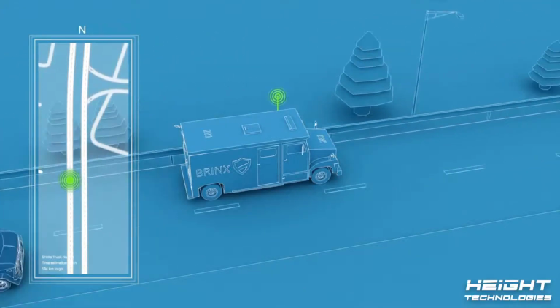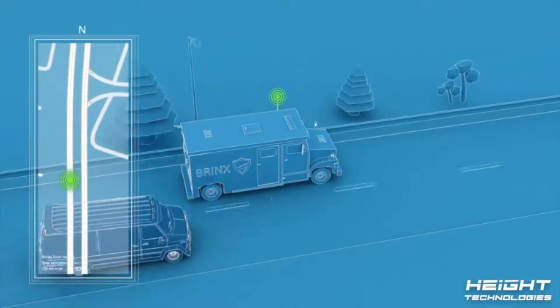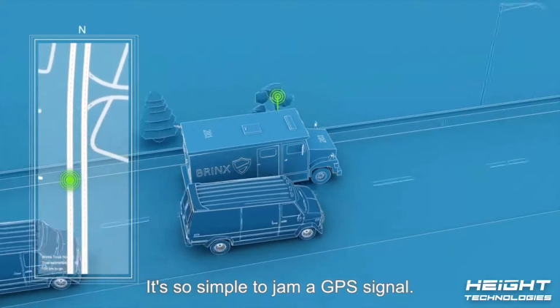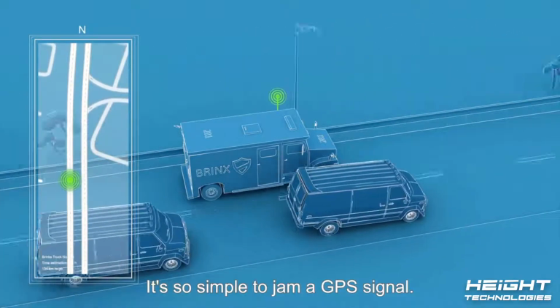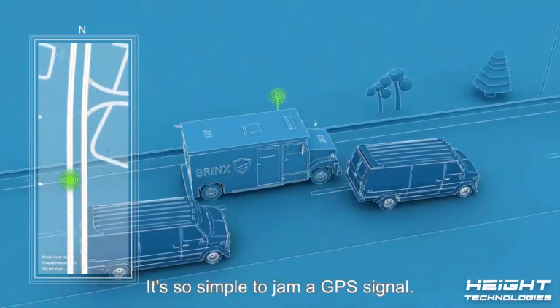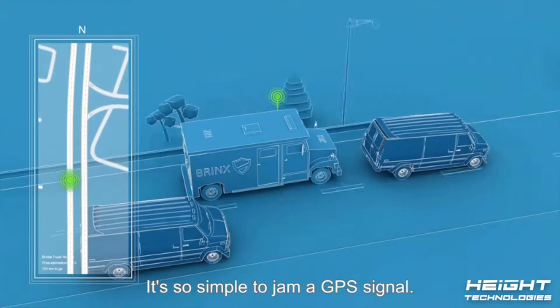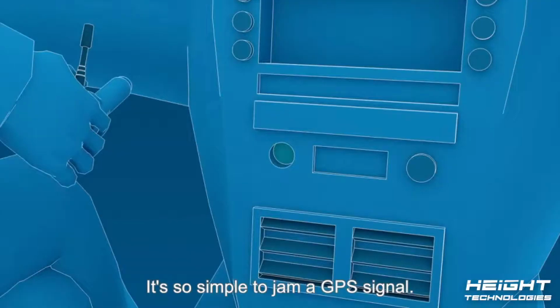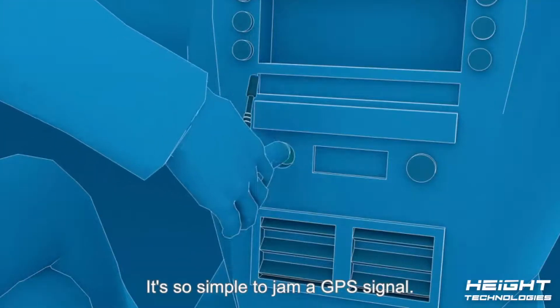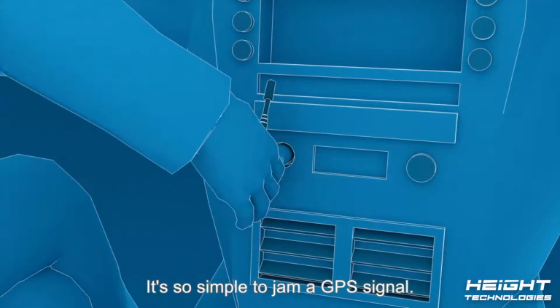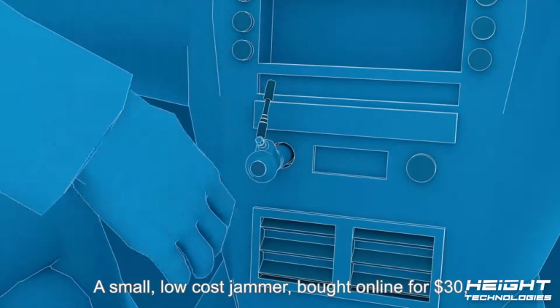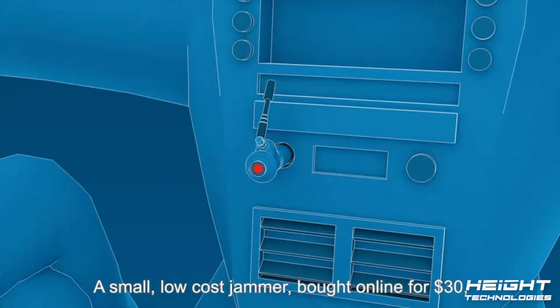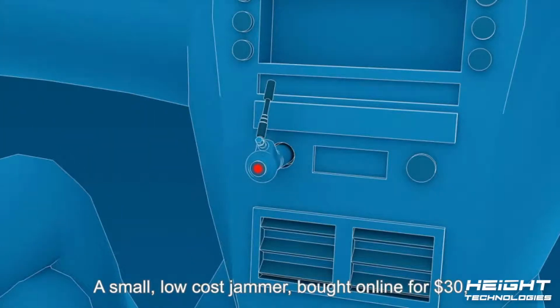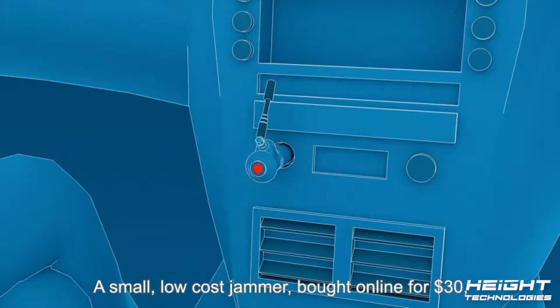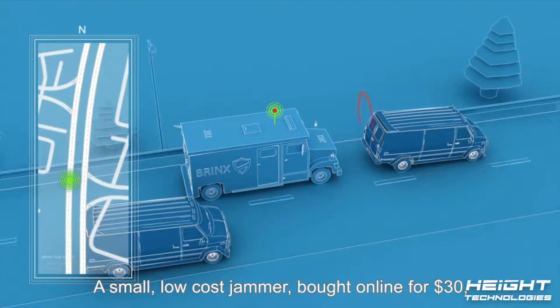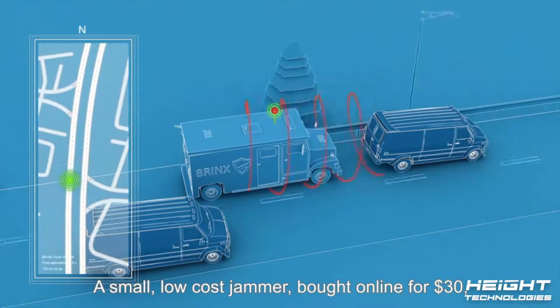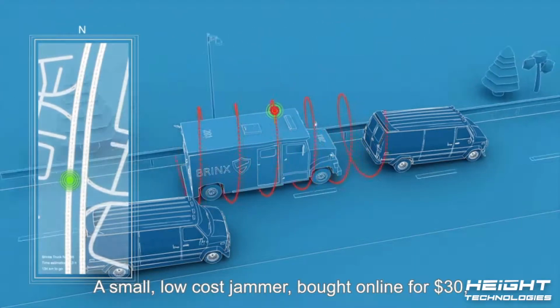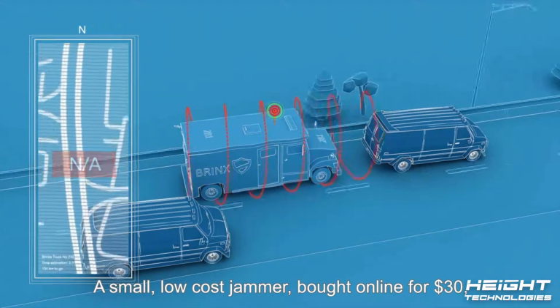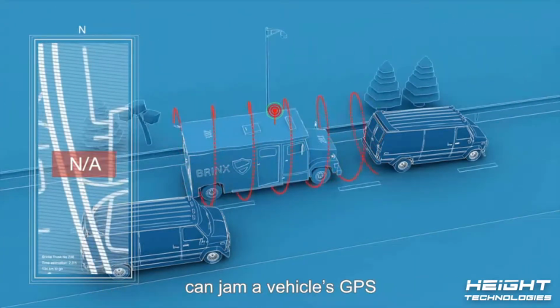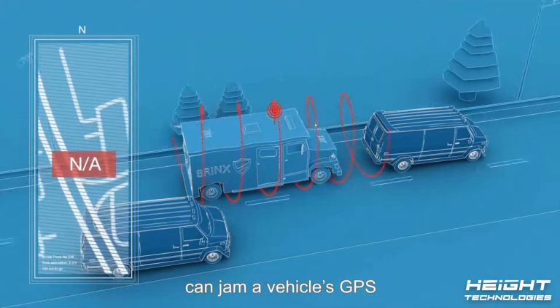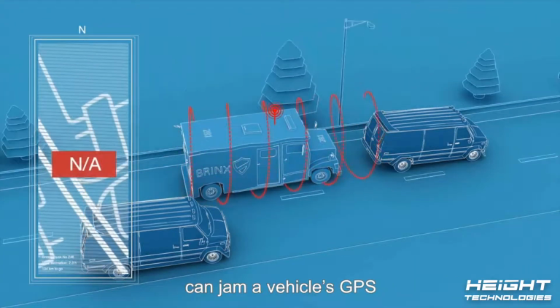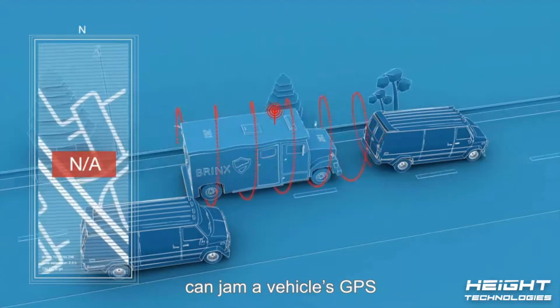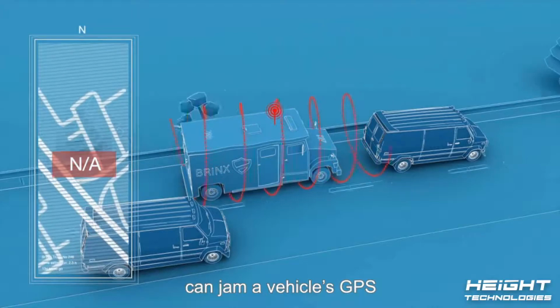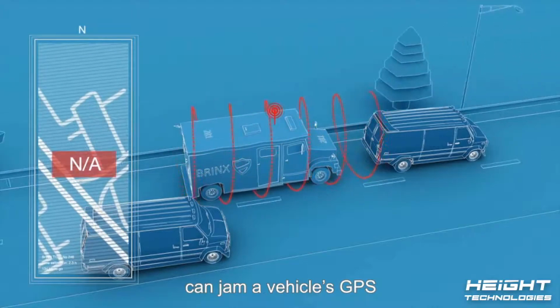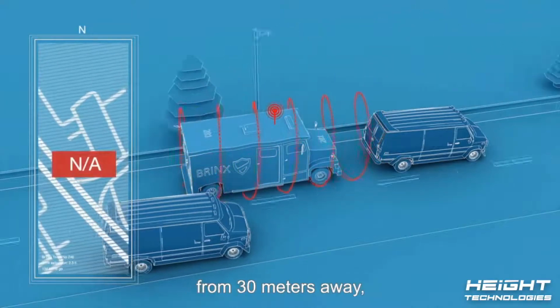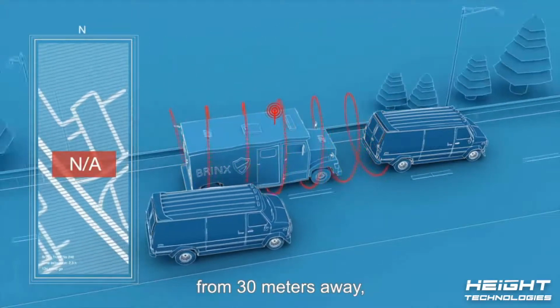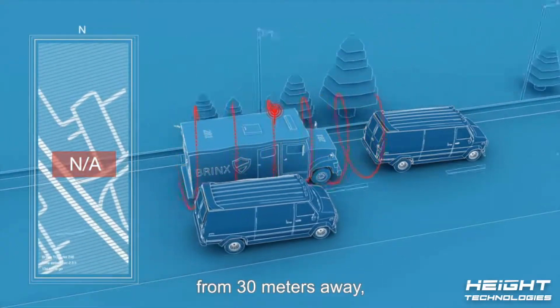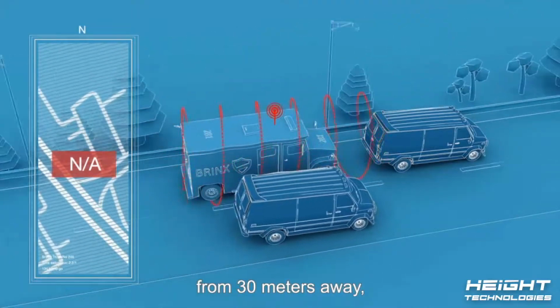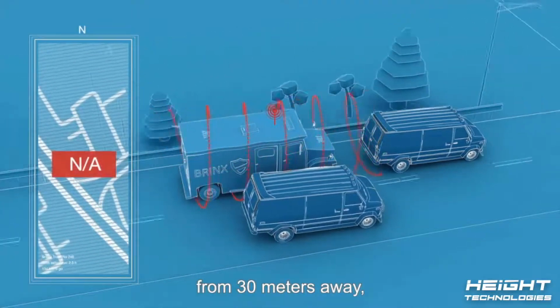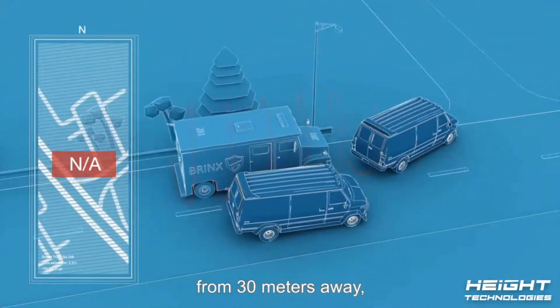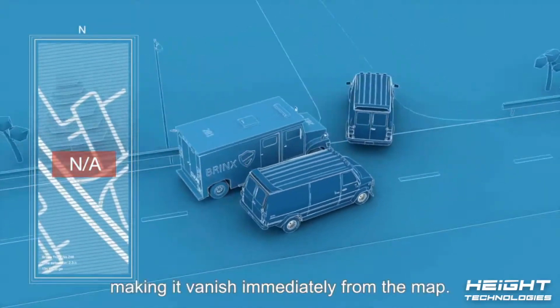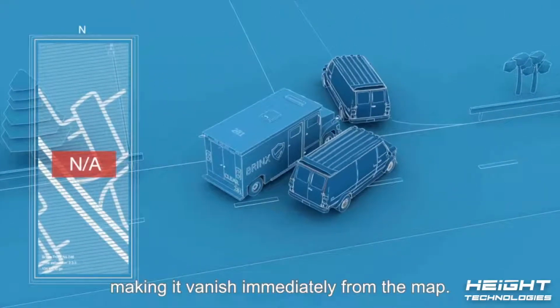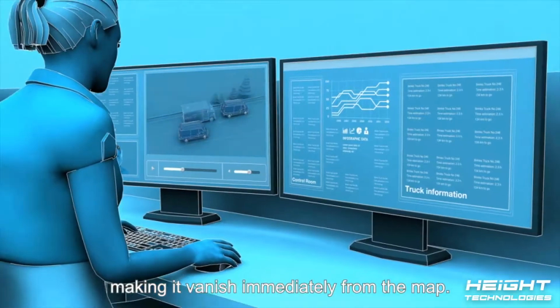It's so simple to jam a GPS signal. A small, low-cost jammer bought online for $30 can jam a vehicle's GPS from 30 meters away, making it vanish immediately from the map.